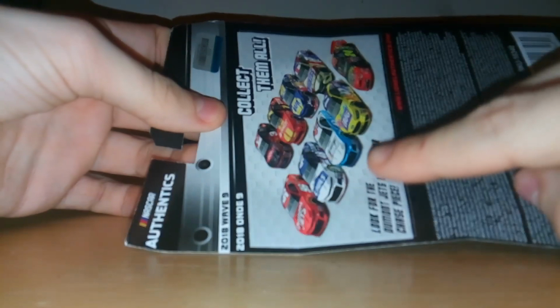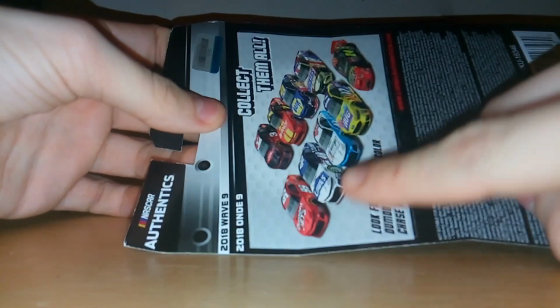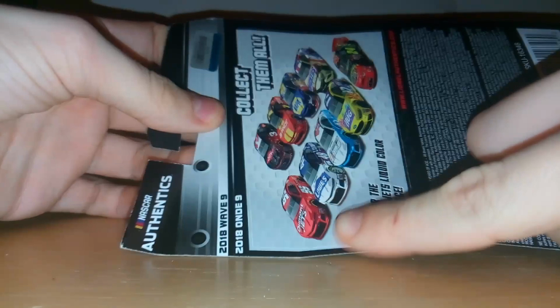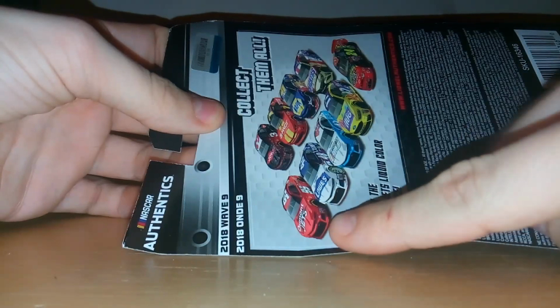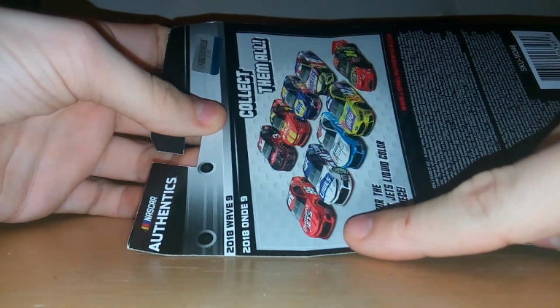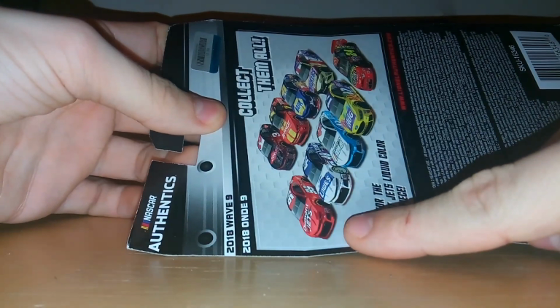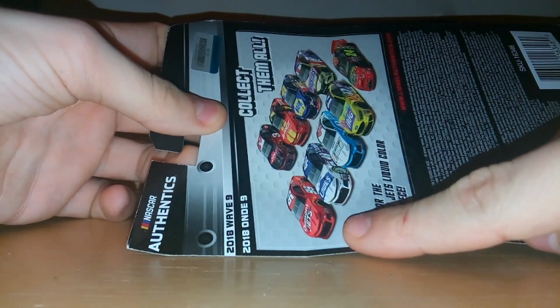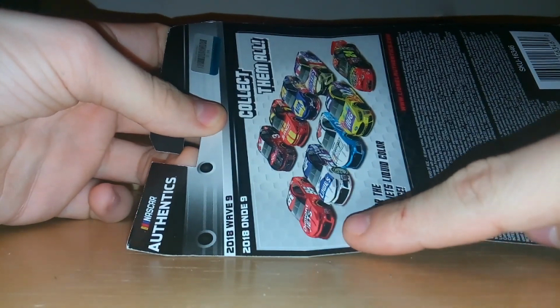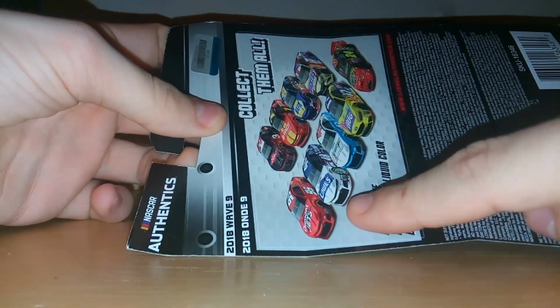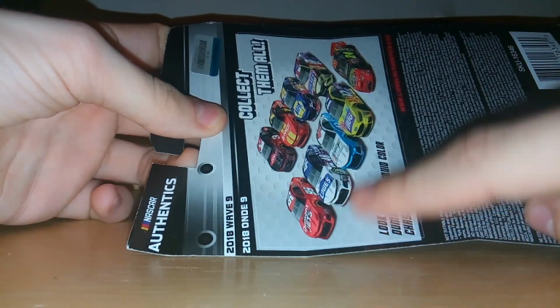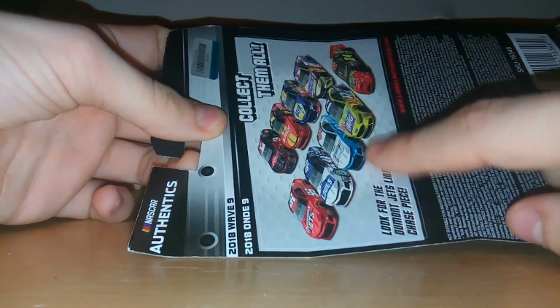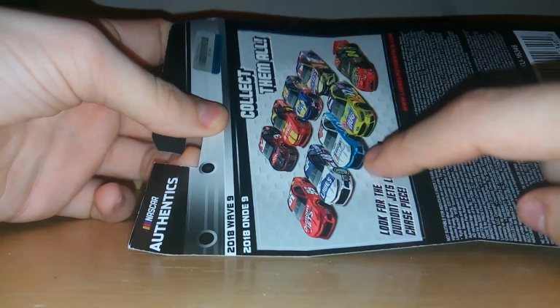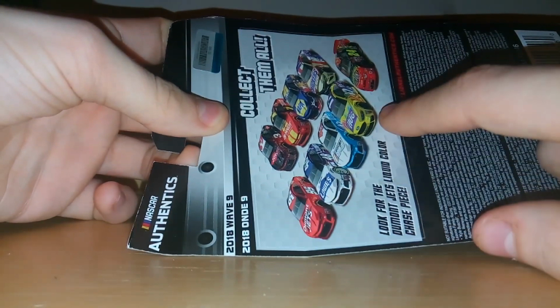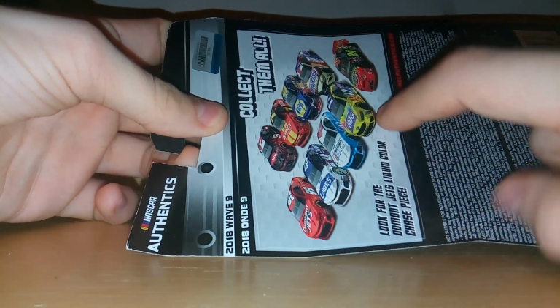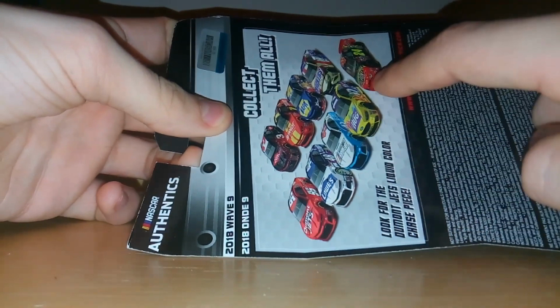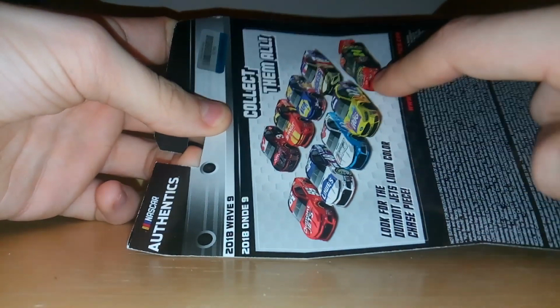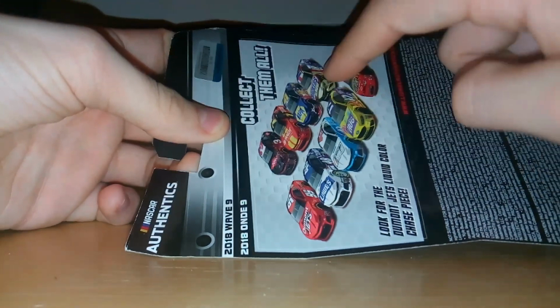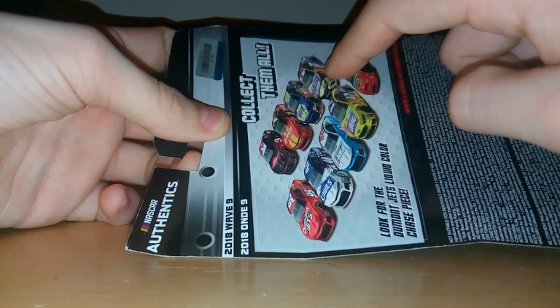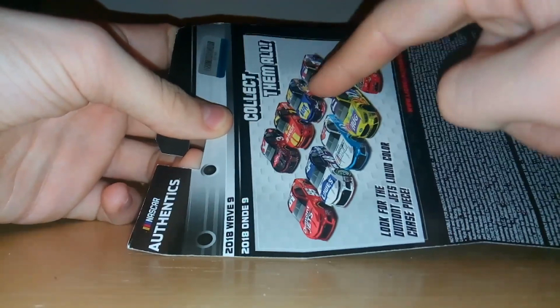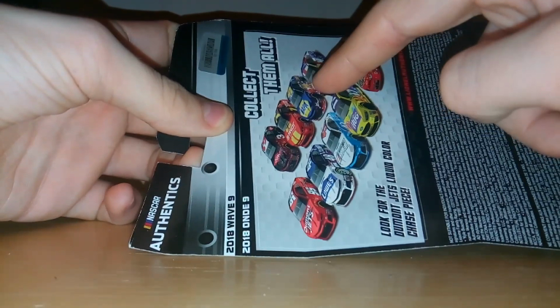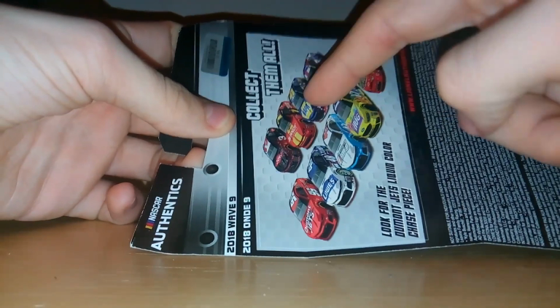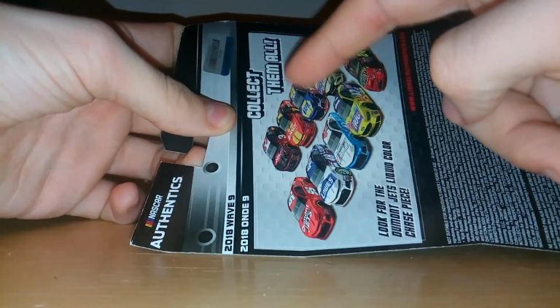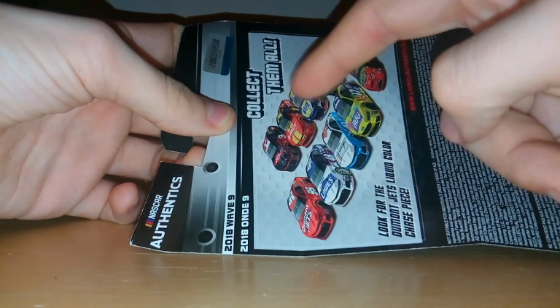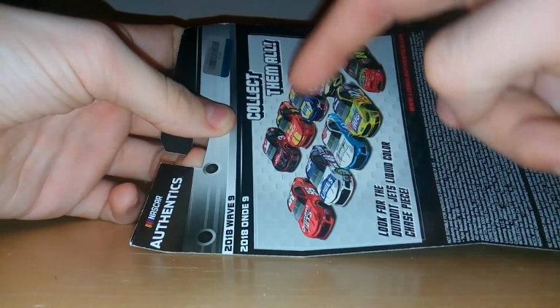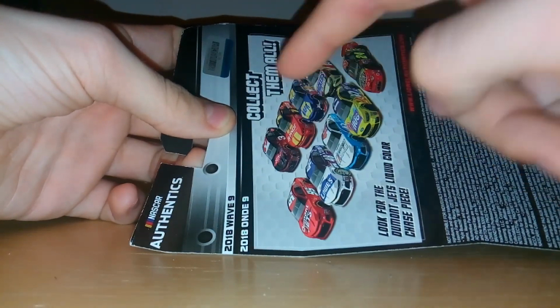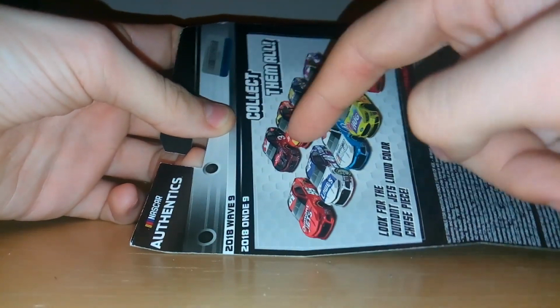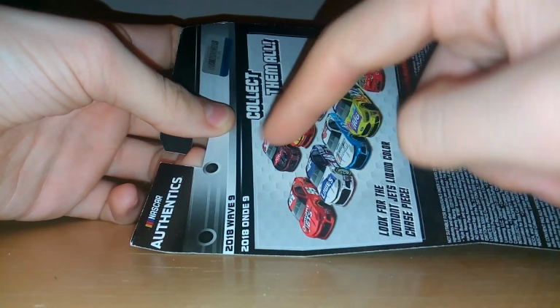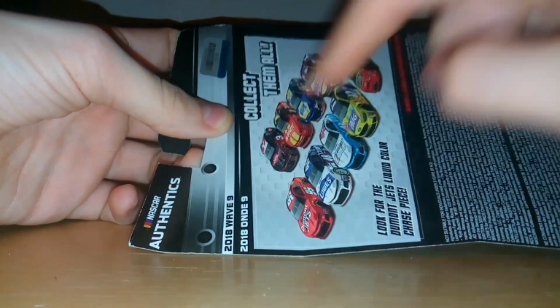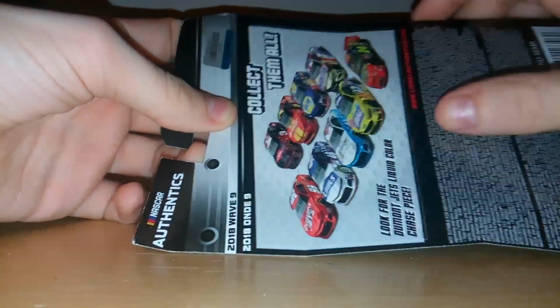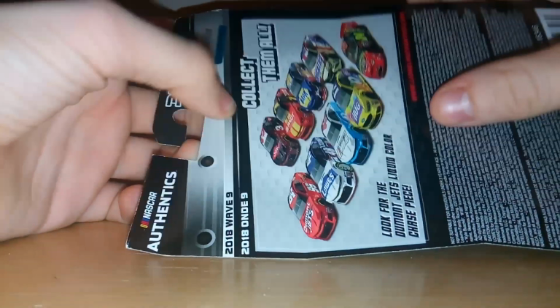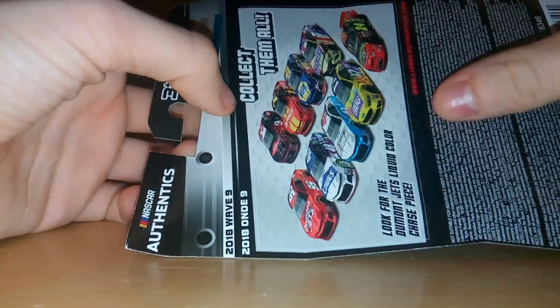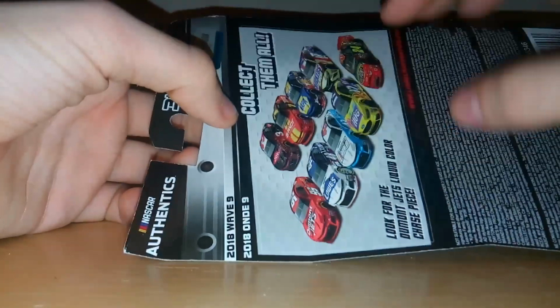So it's got the Casey Cain, Jimmy Johnson, Bubba Wallace, Ricky Stenhouse Jr., Jeff Gordon, Kyle Busch, Chase Elliott, Justin Allgaier, and Austin Dillon Daytona 500.